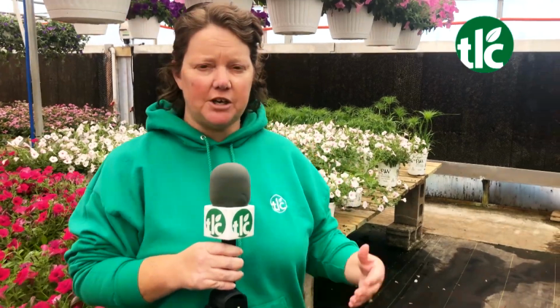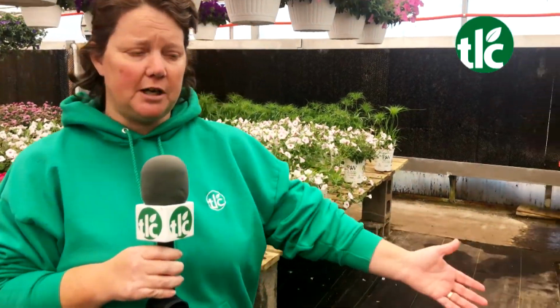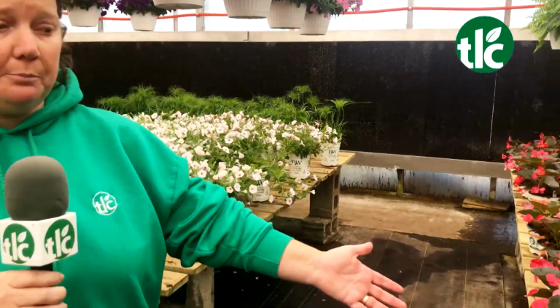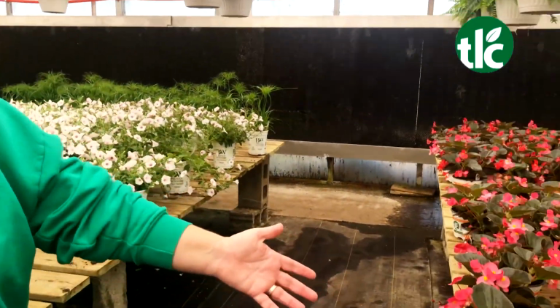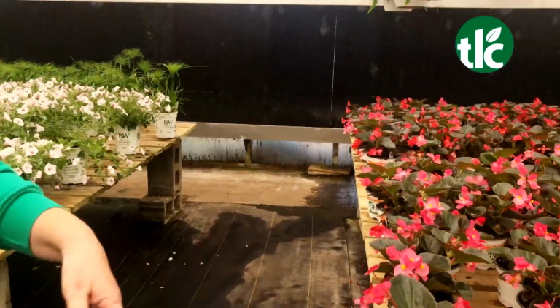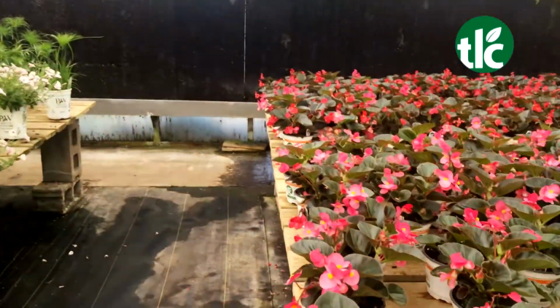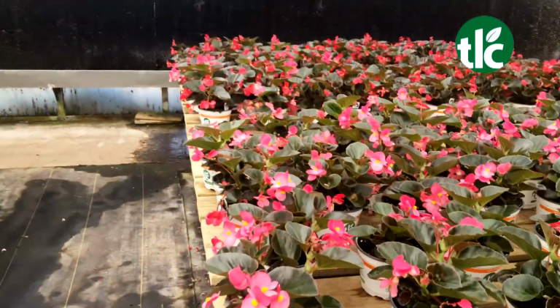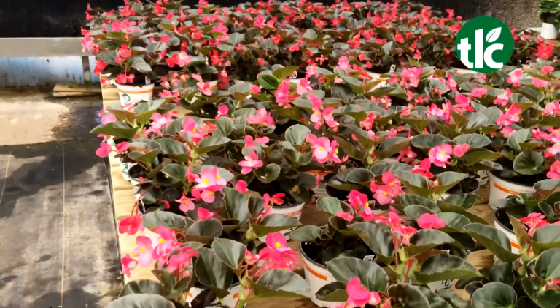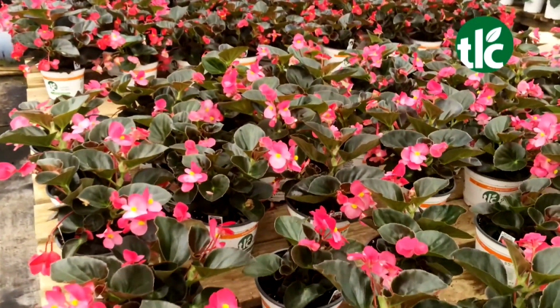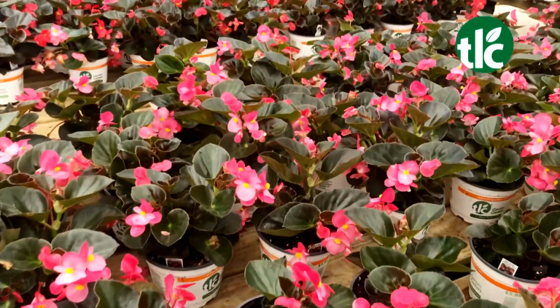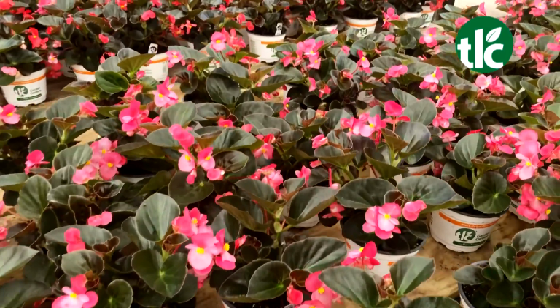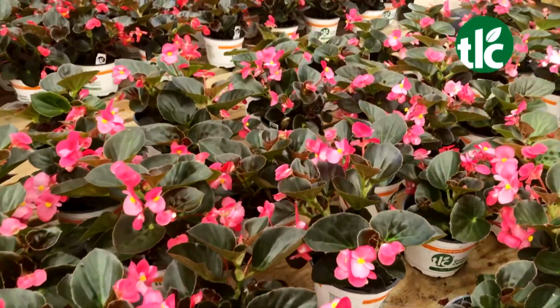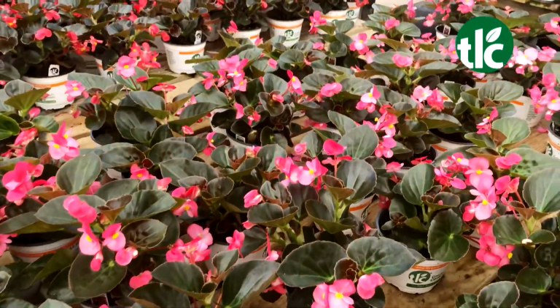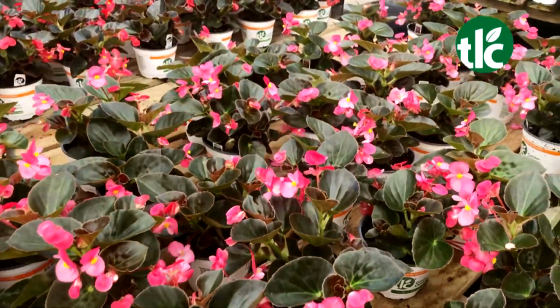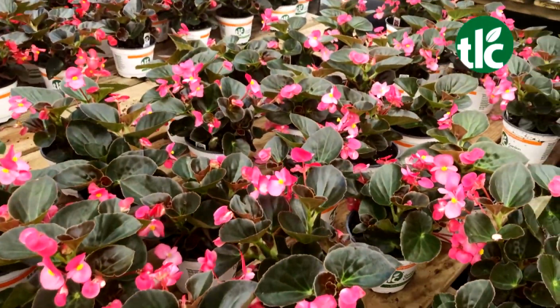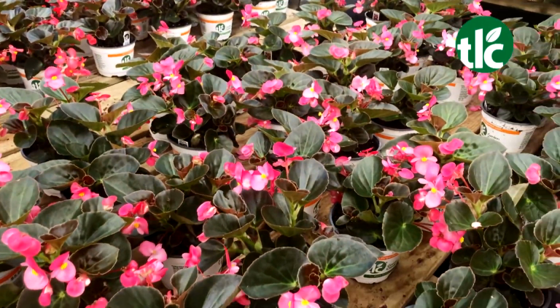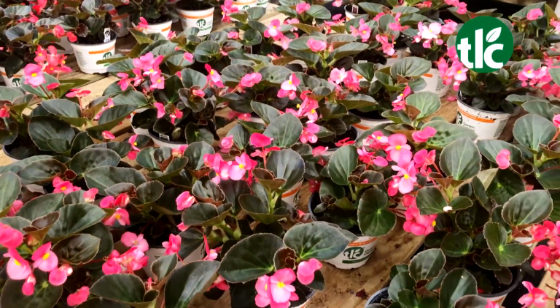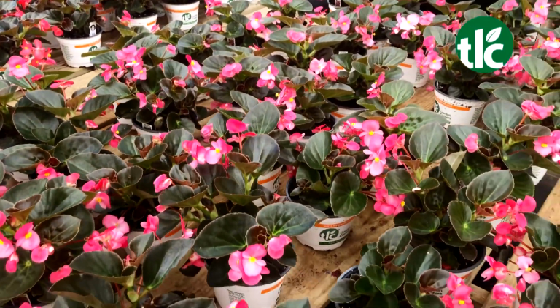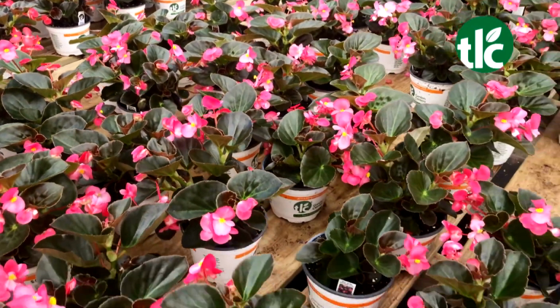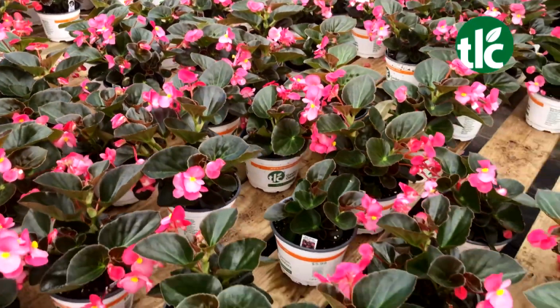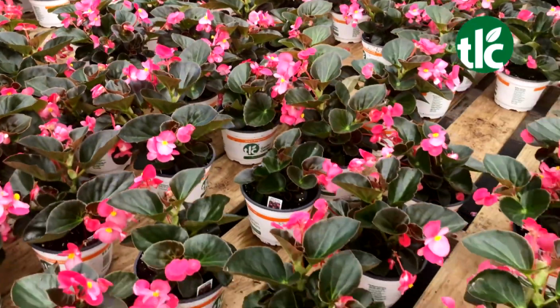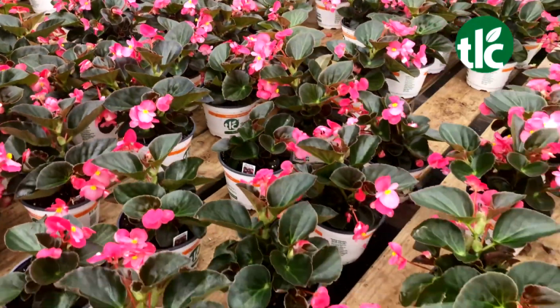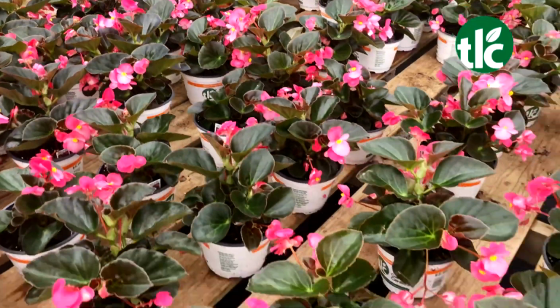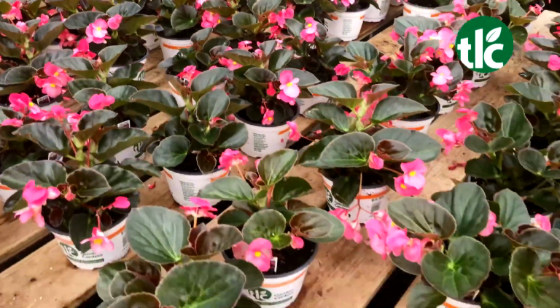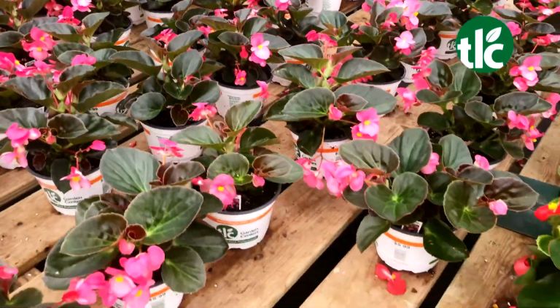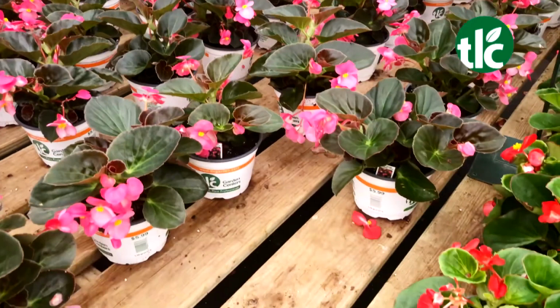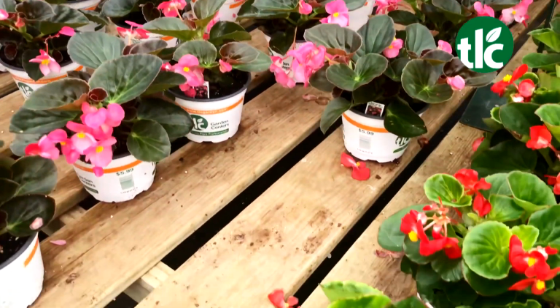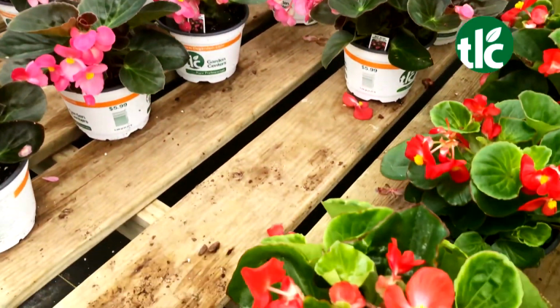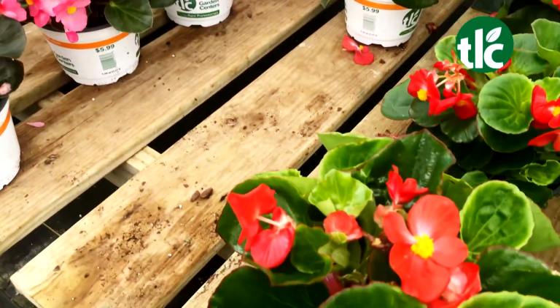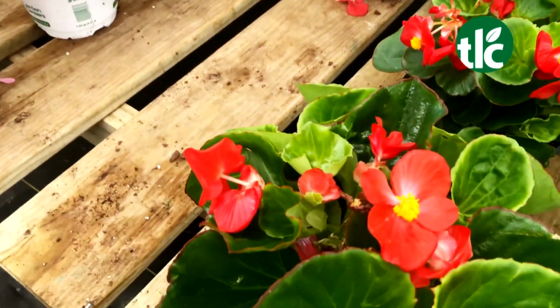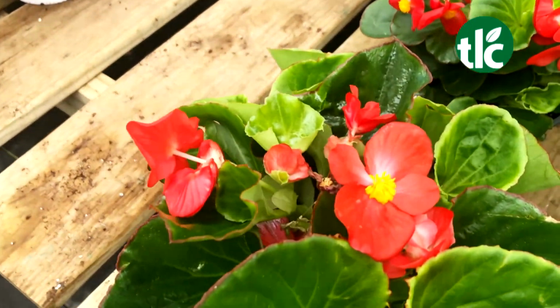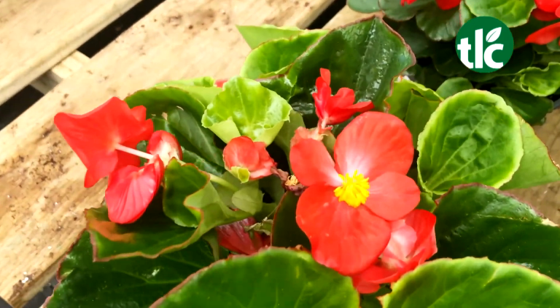We've got your begonia bigs — like your traditional wax leaf begonias, but your foliage is a lot bigger and your blooms are definitely bigger. We've got all the colors to choose from in the bronze leaf and the green leaf, from your reds, your pinks, and your whites.